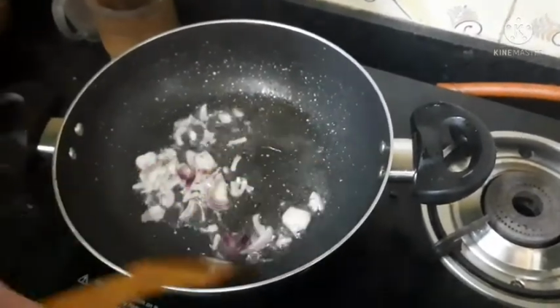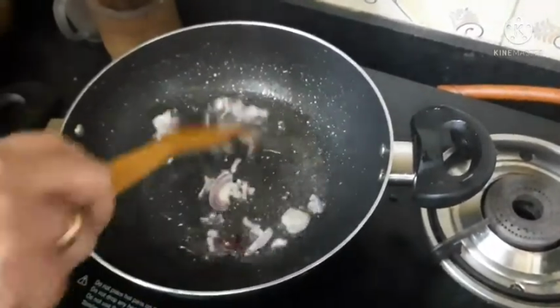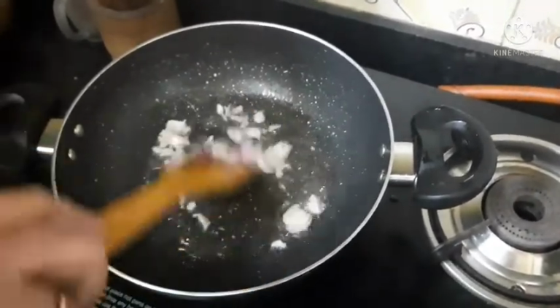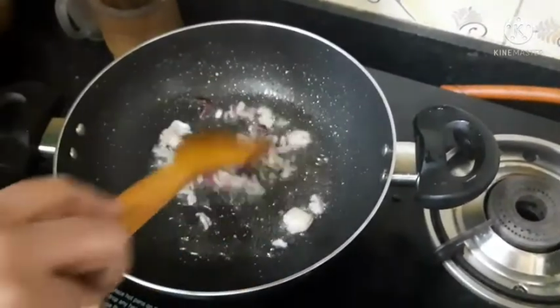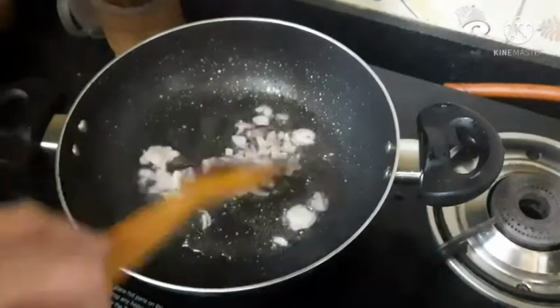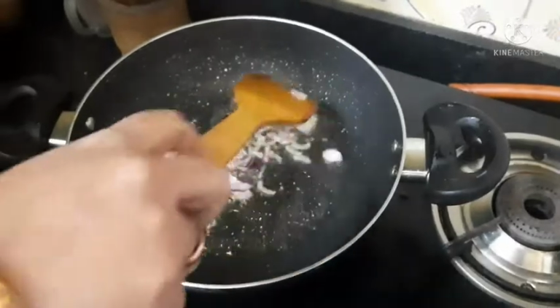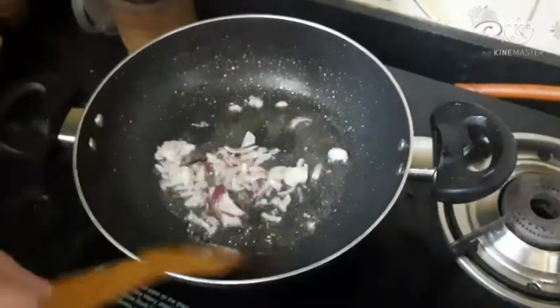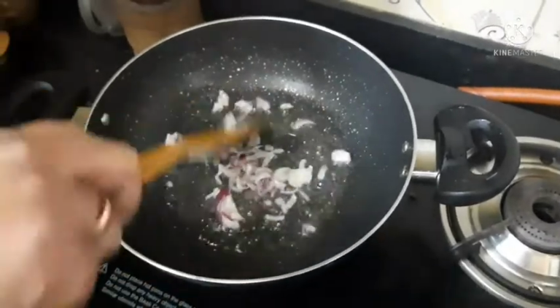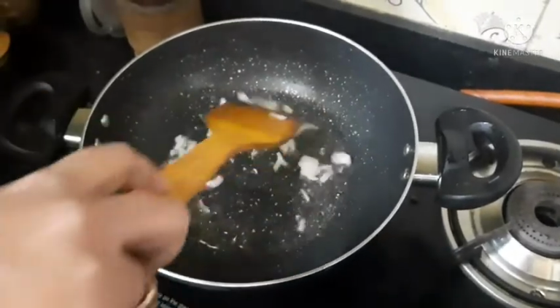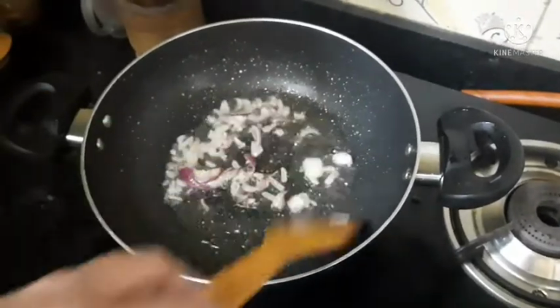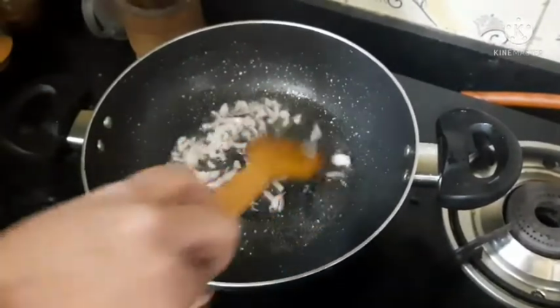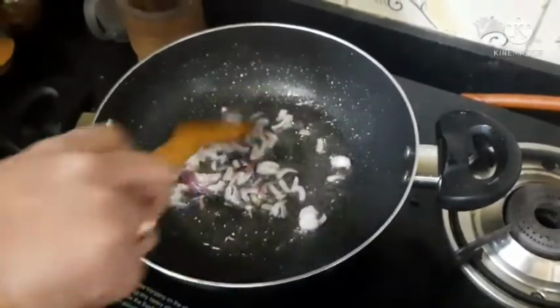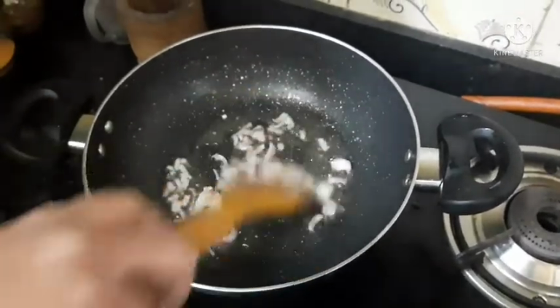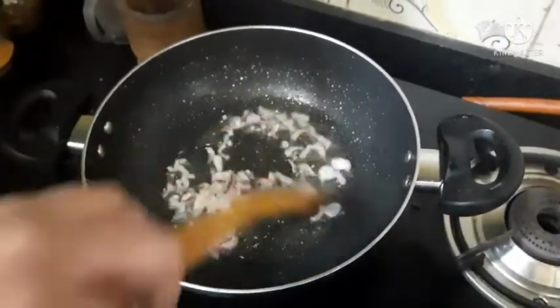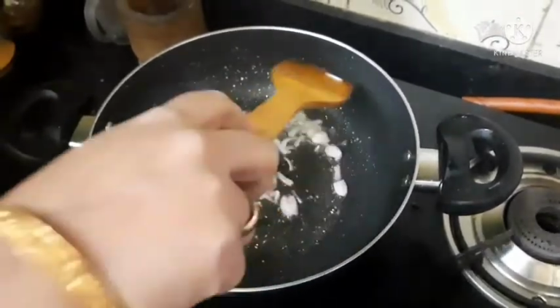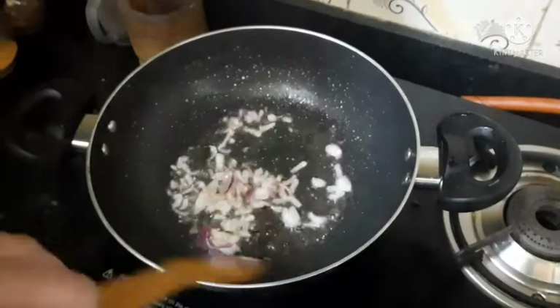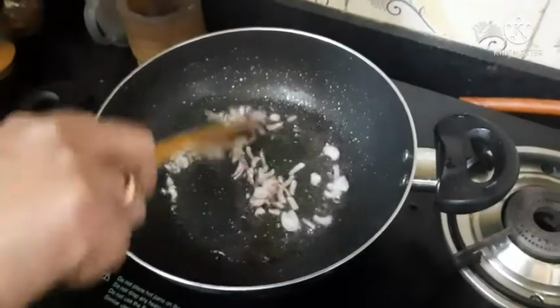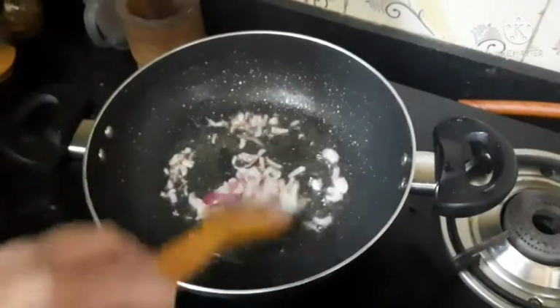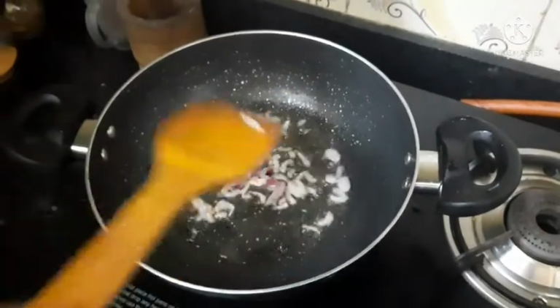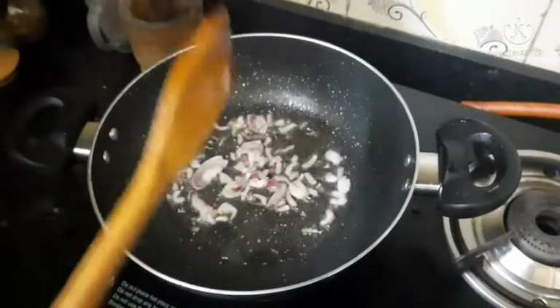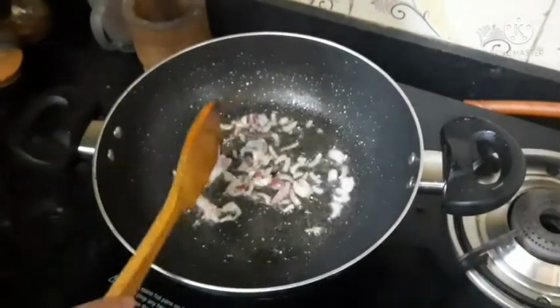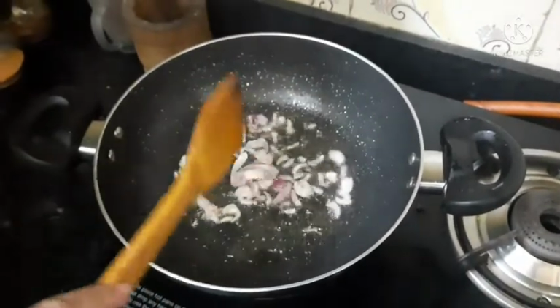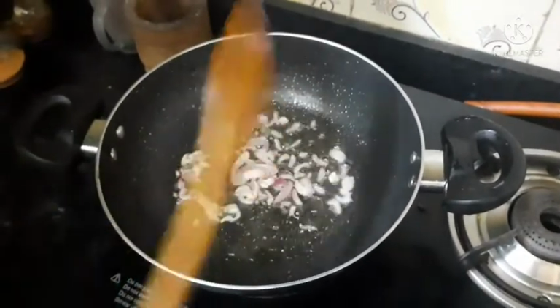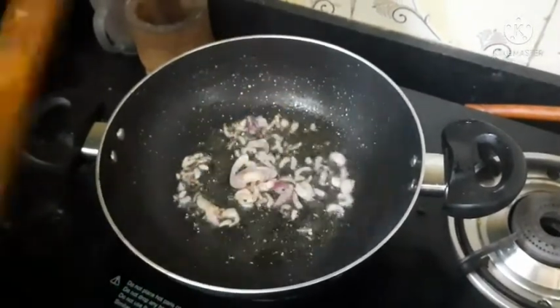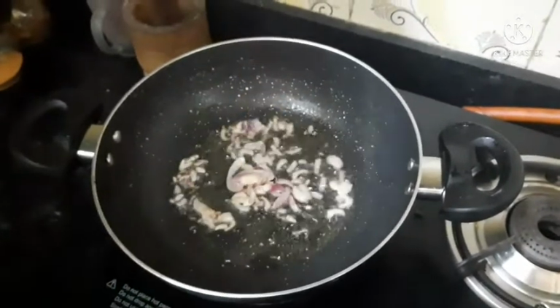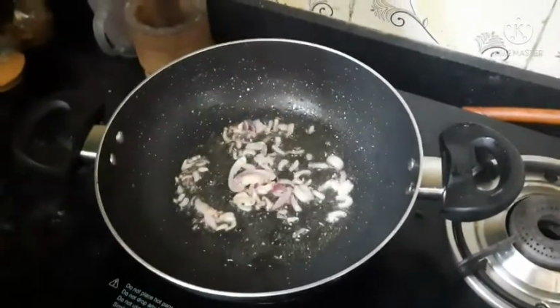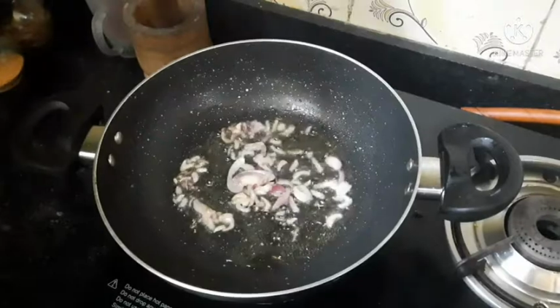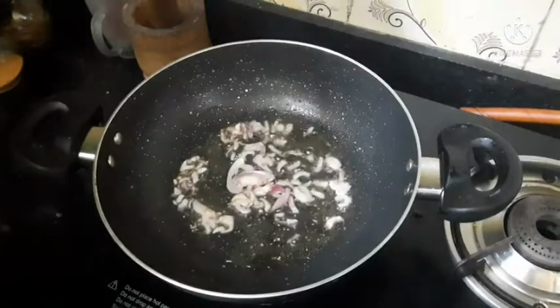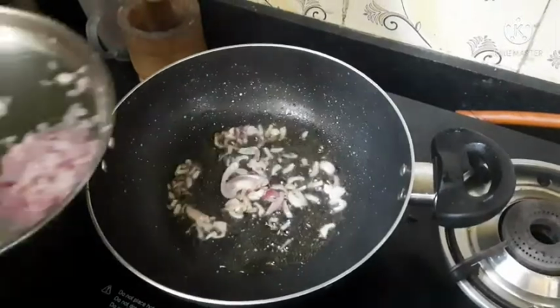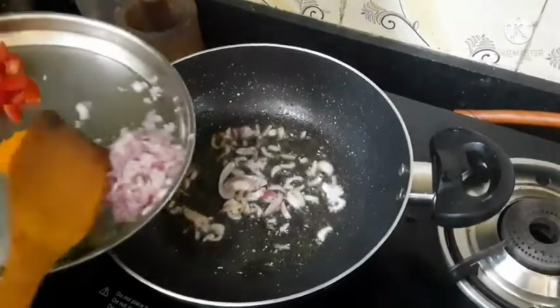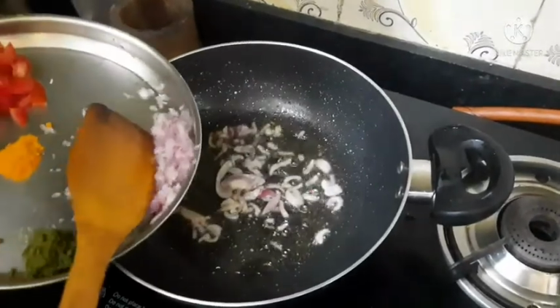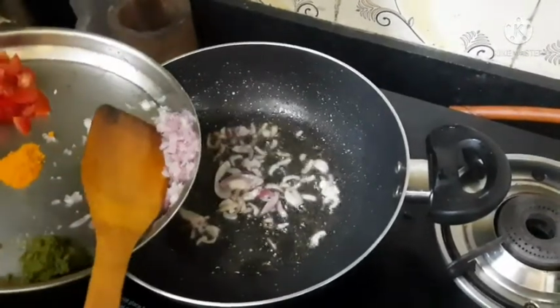I have kept aside the boiled sausages and the stock. I have taken the same karai and added 5 tablespoons of oil.